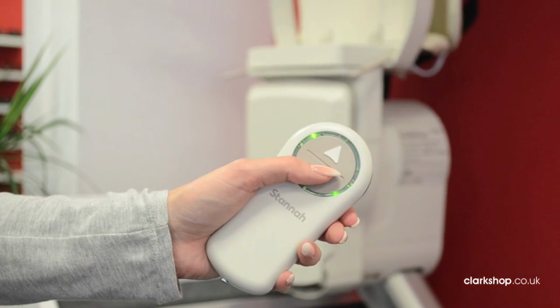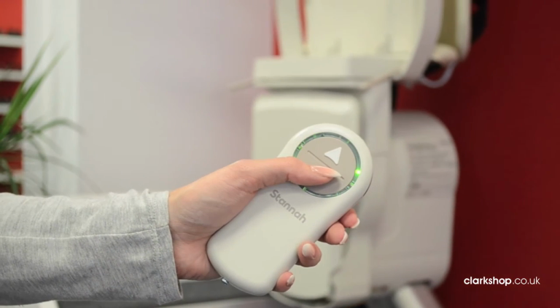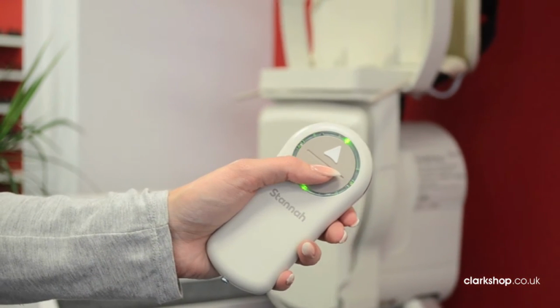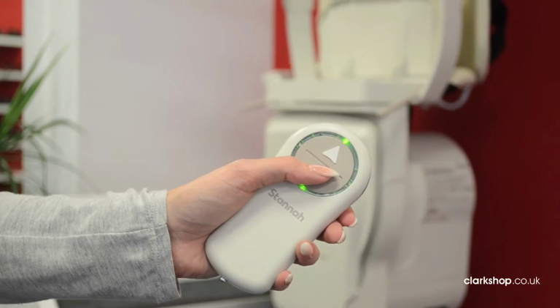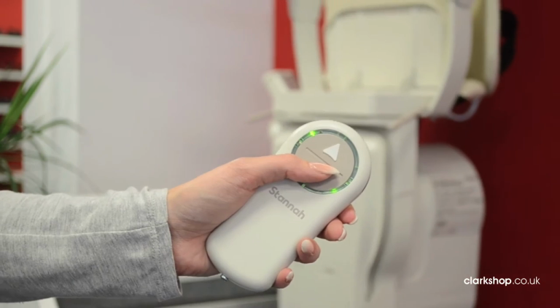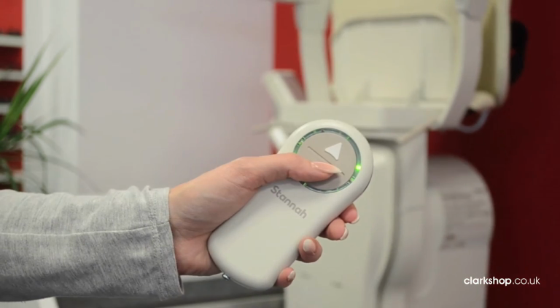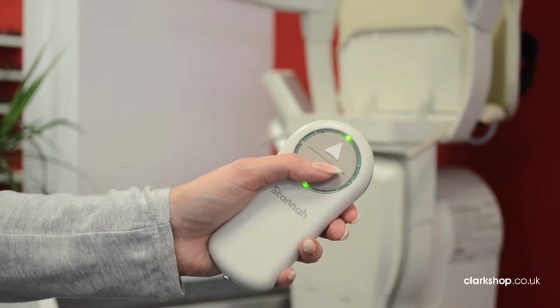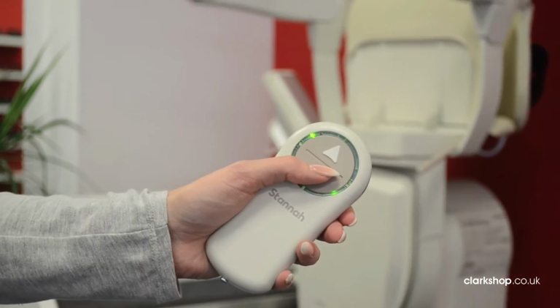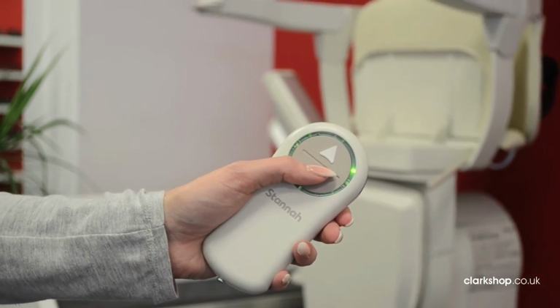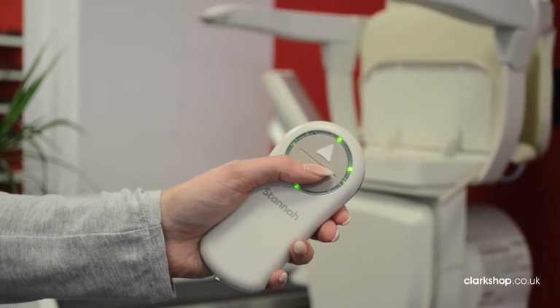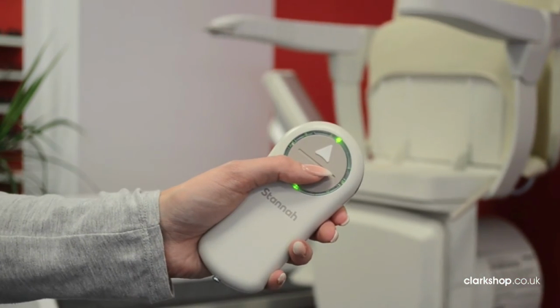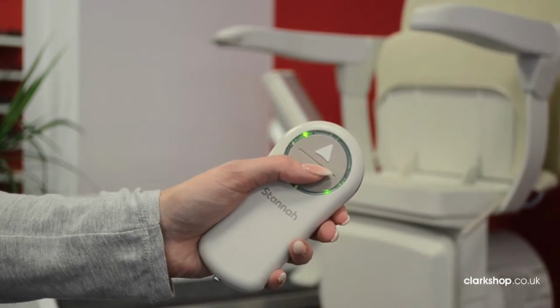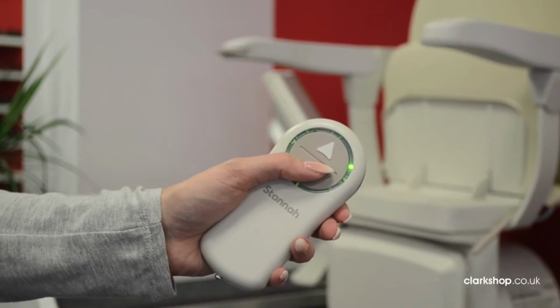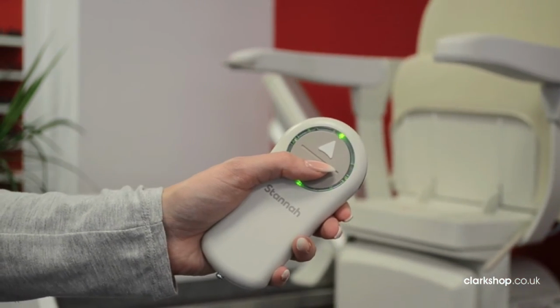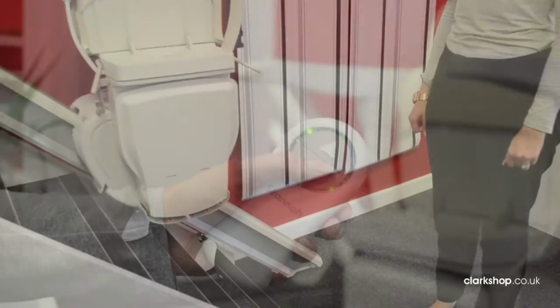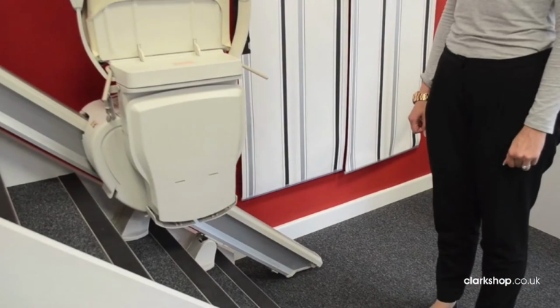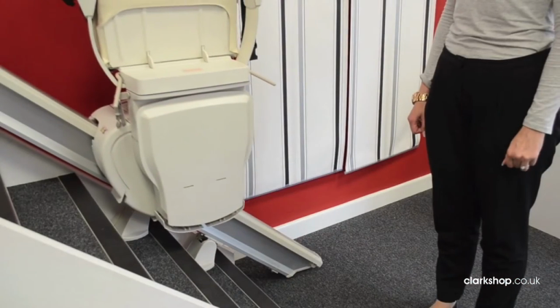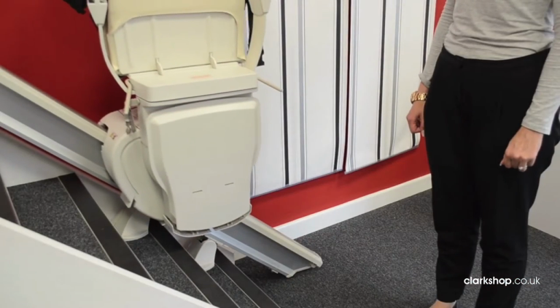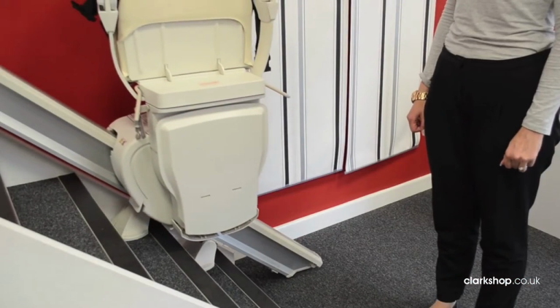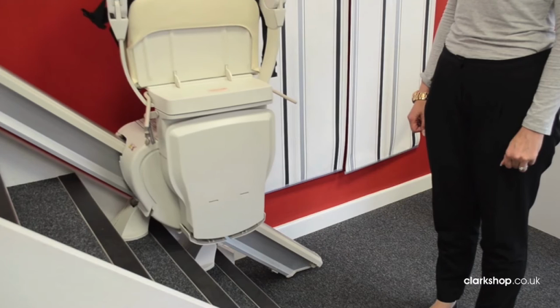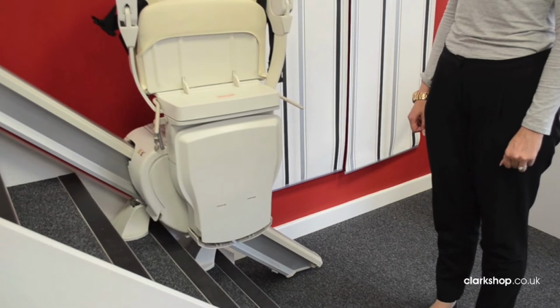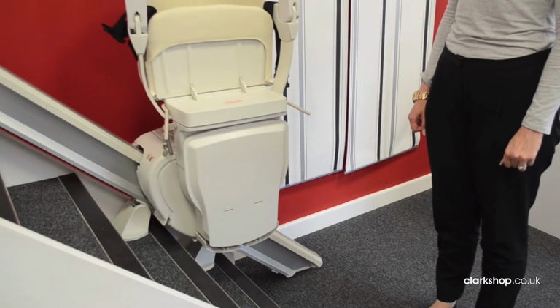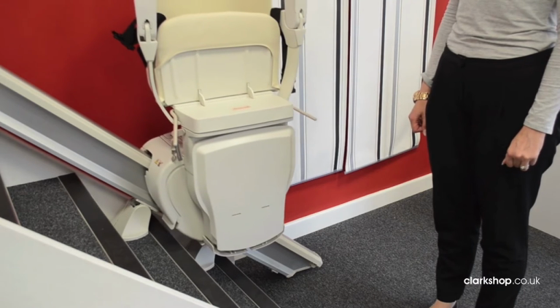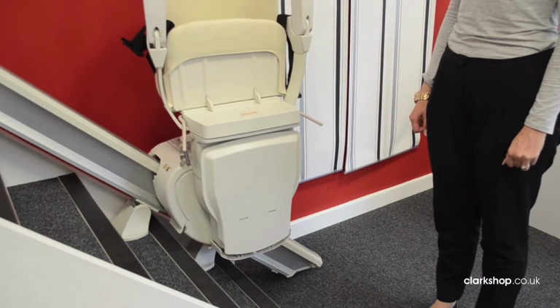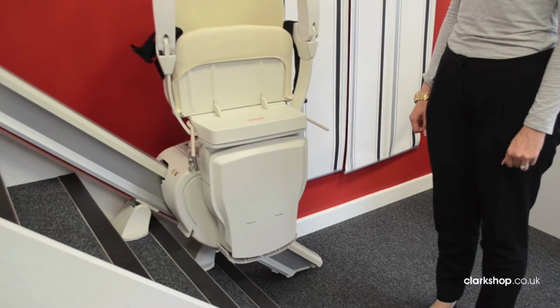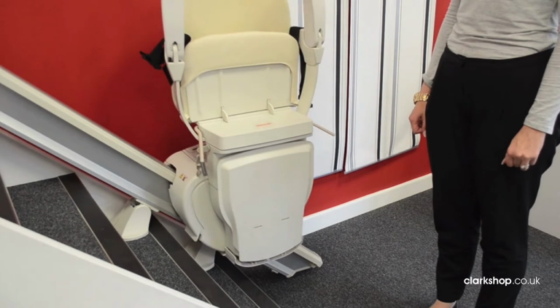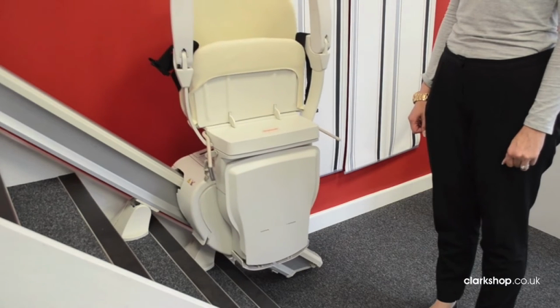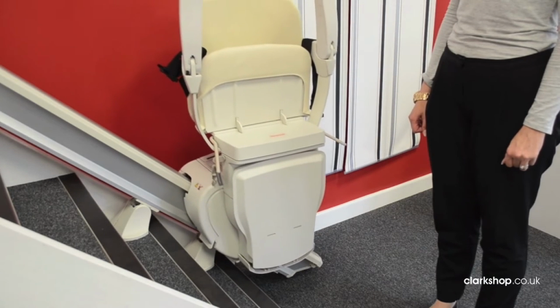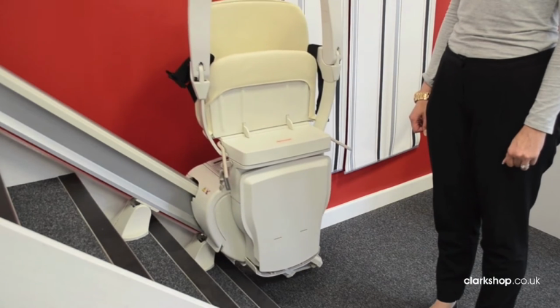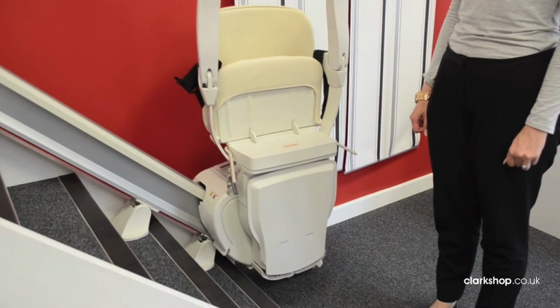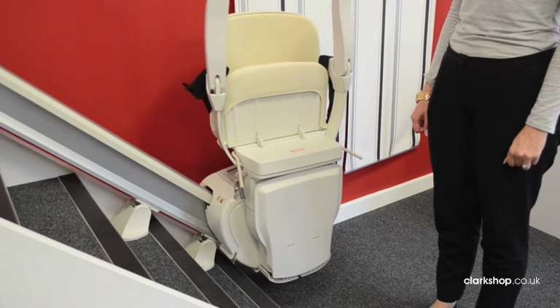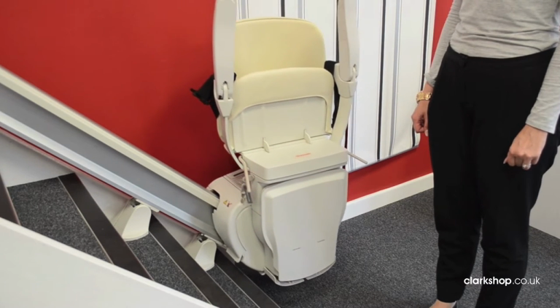The remote has two buttons, one to take the stairlift up the stairs and one to bring it back down again. To bring the stairlift to the bottom of the stairs, simply keep your finger pressed on the downwards button.